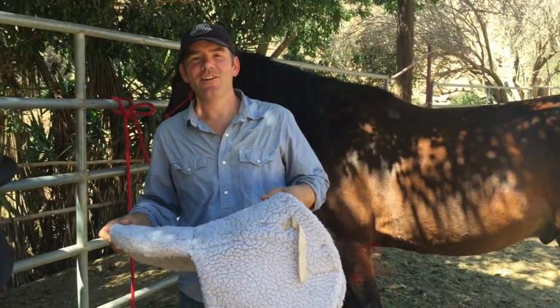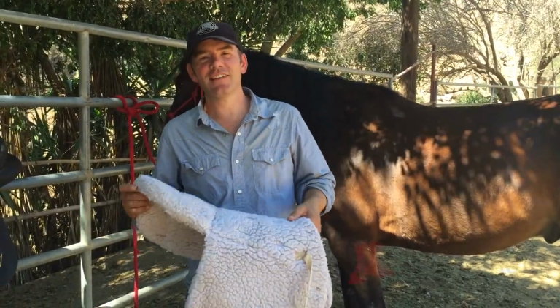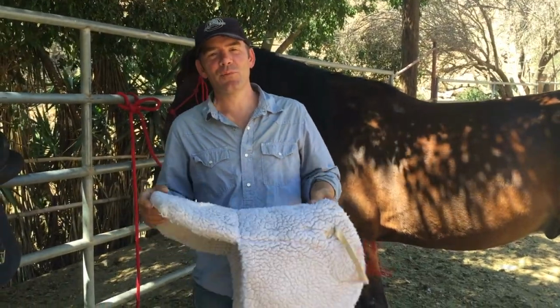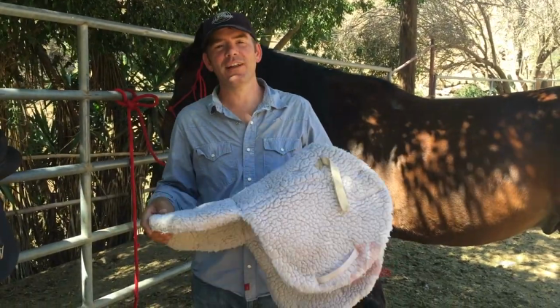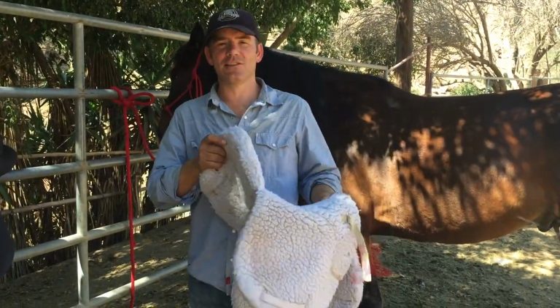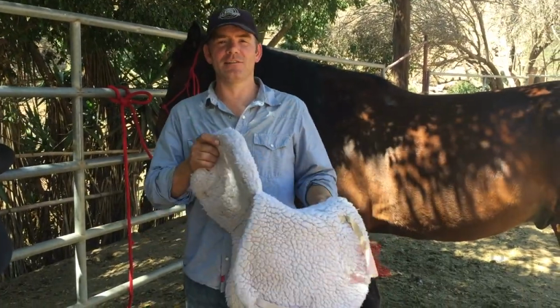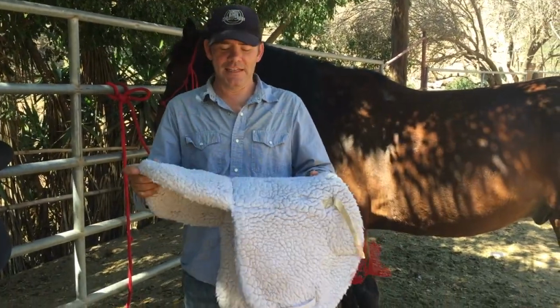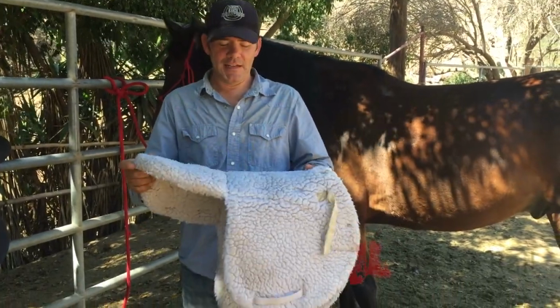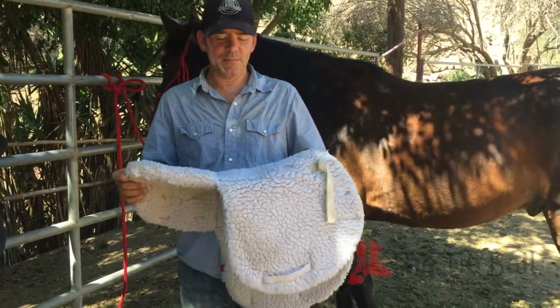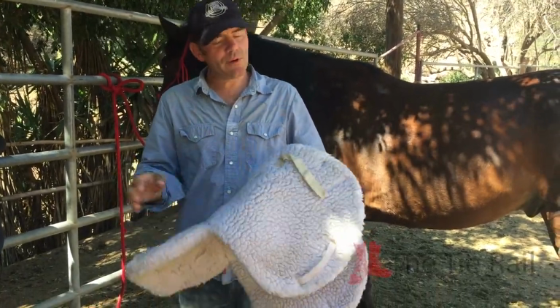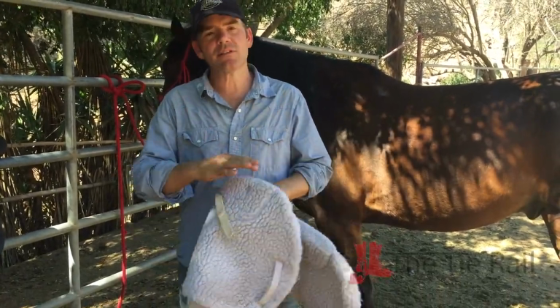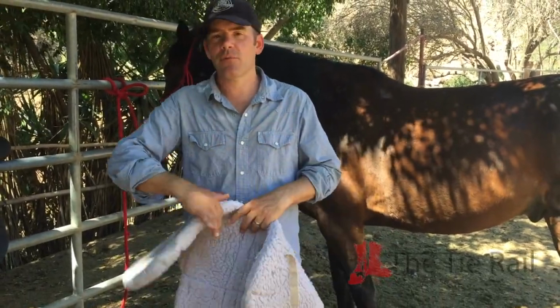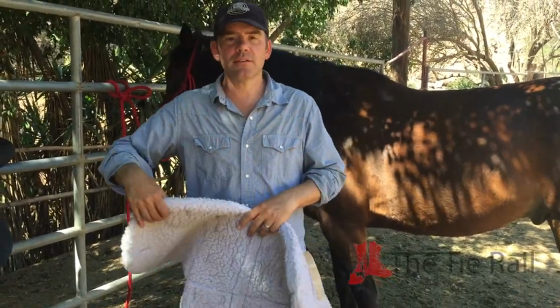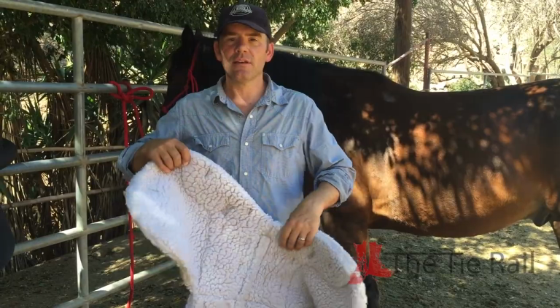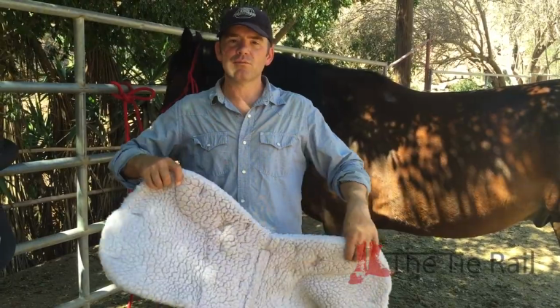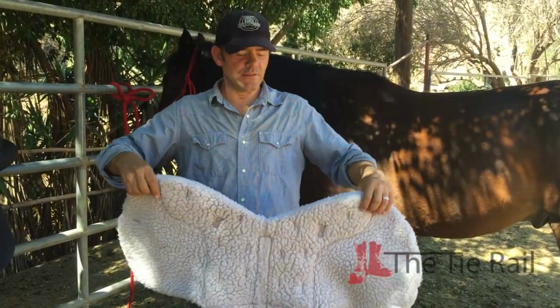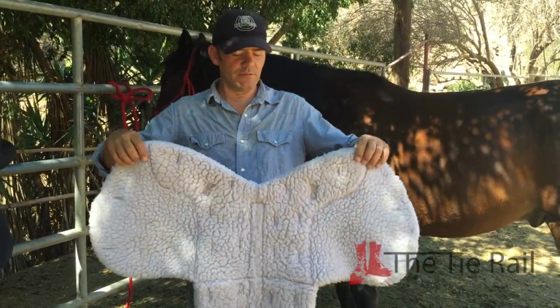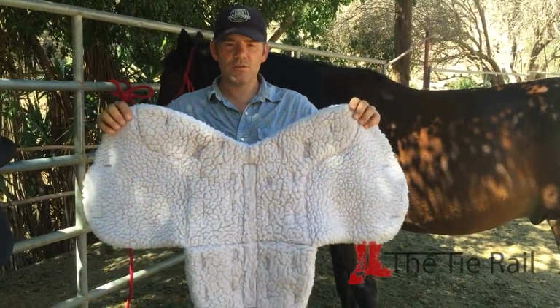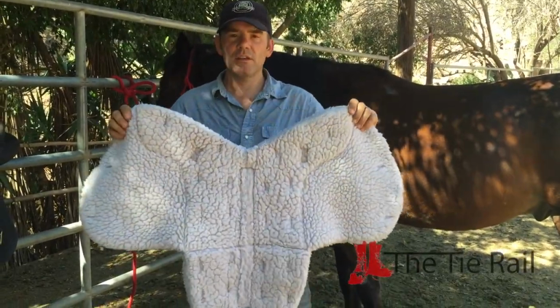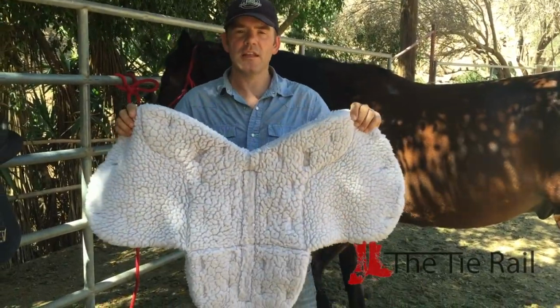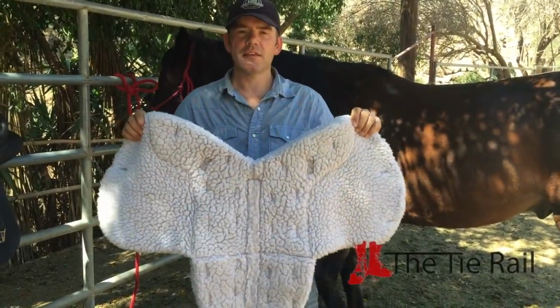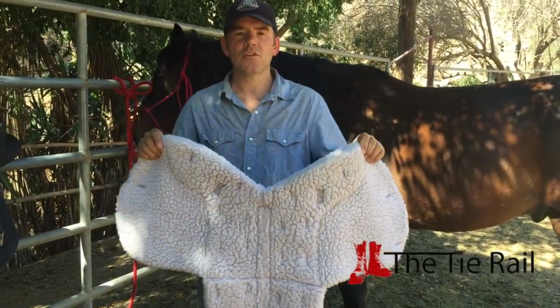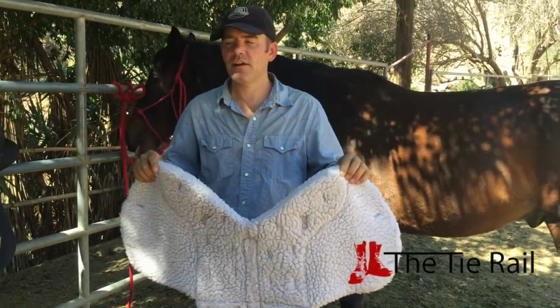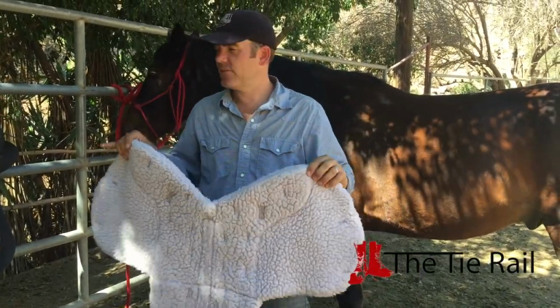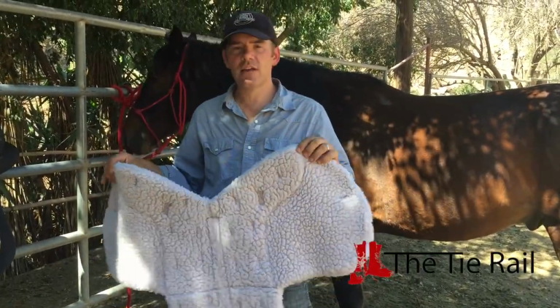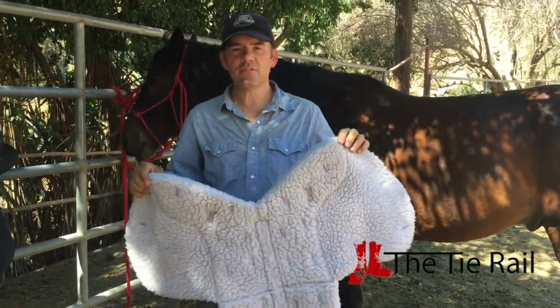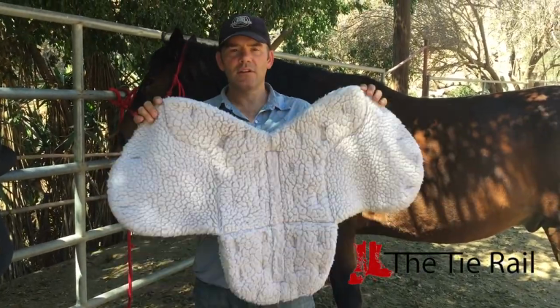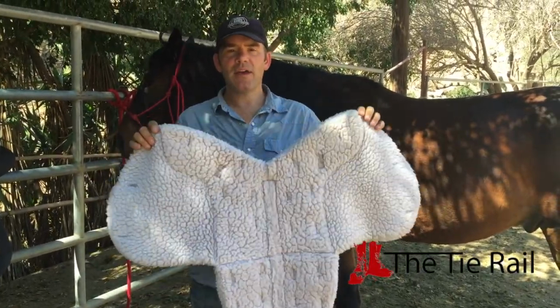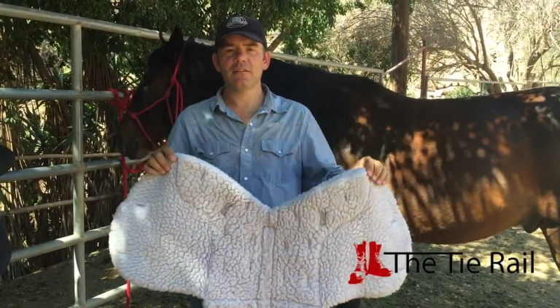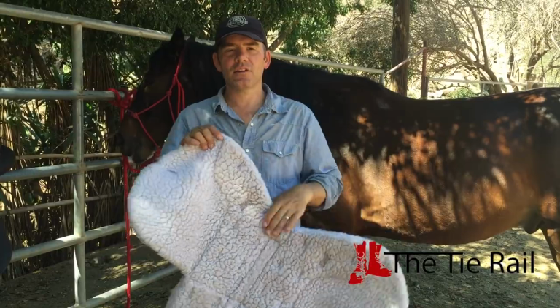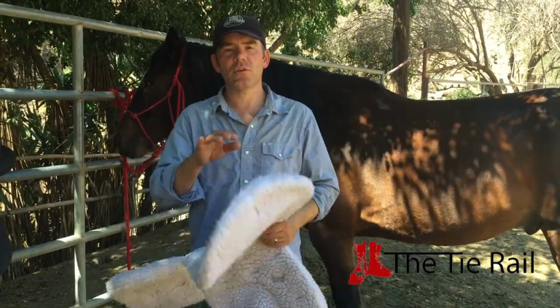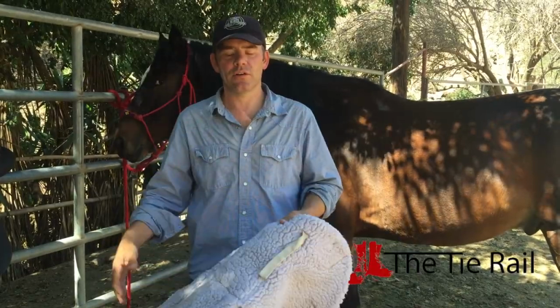Today we're putting on an English saddle. Pretty much the same process — English, Western, Australian, anything. You're going to have a saddle, a pad, and a girth to hold it on.